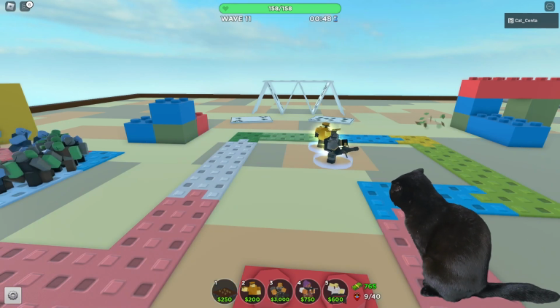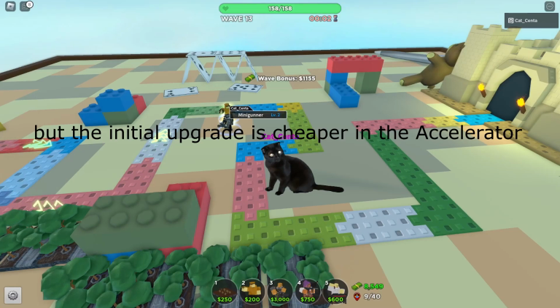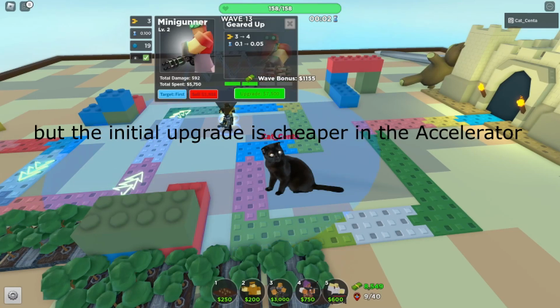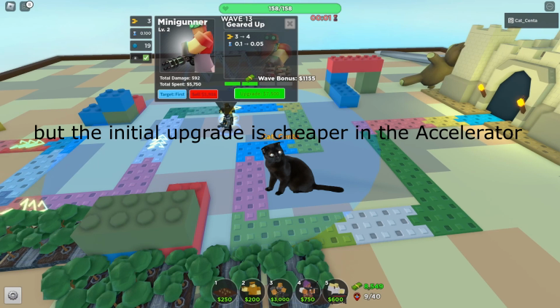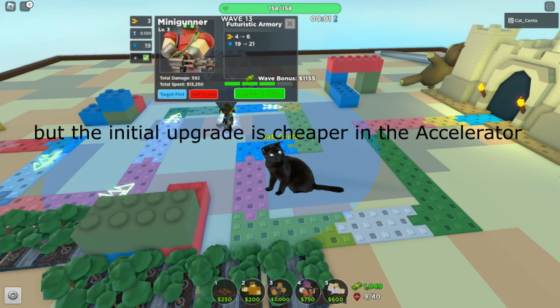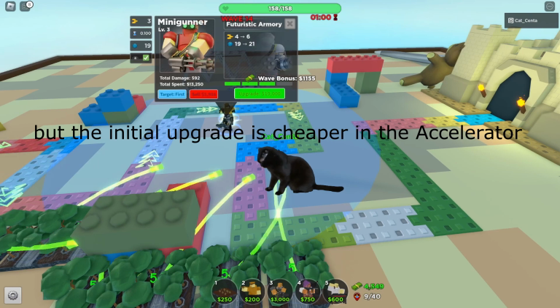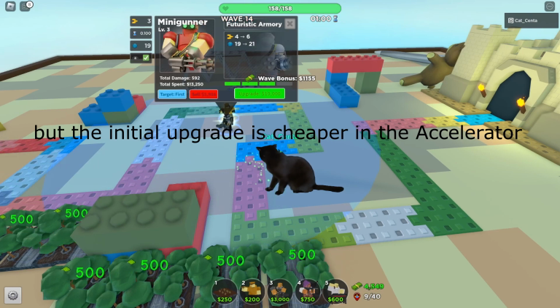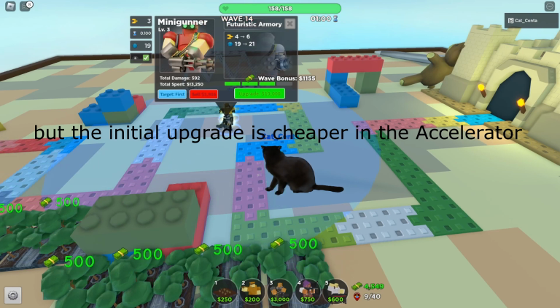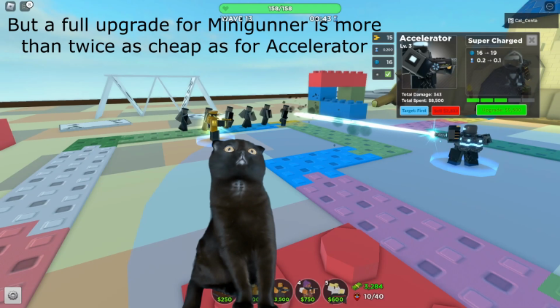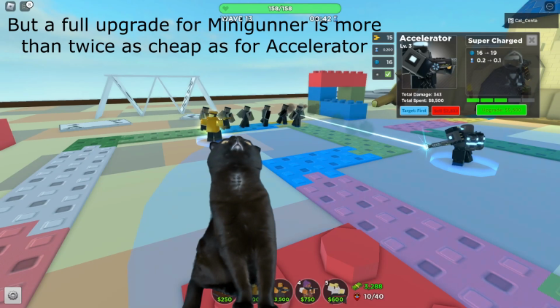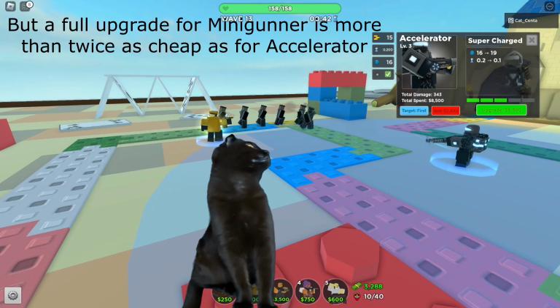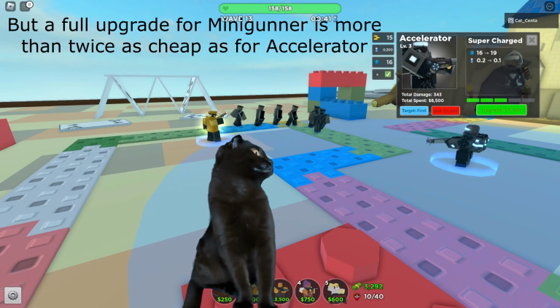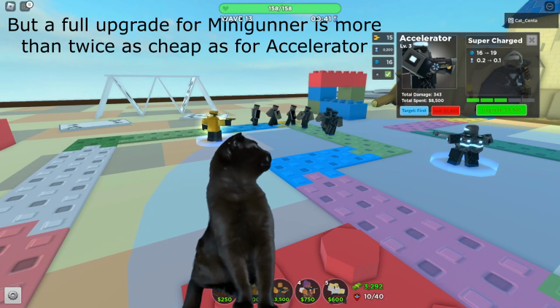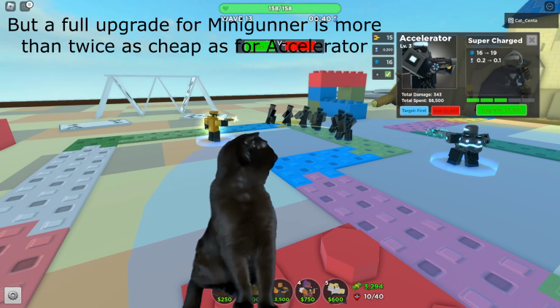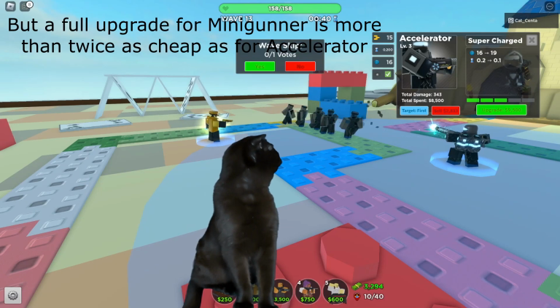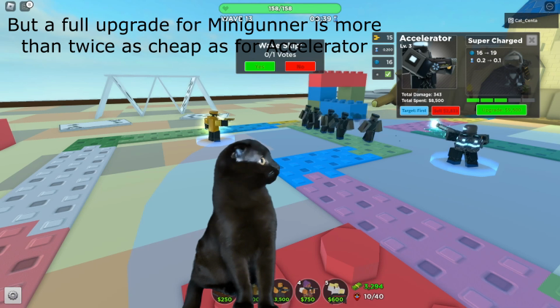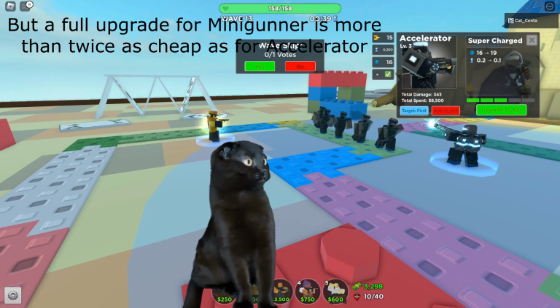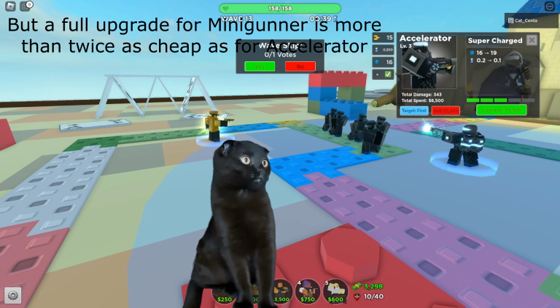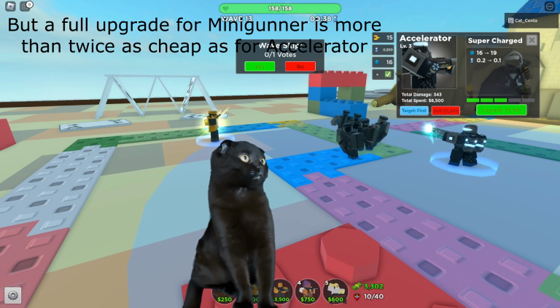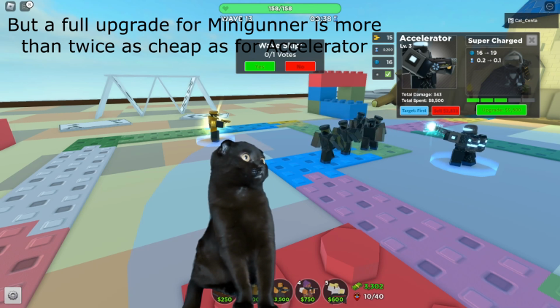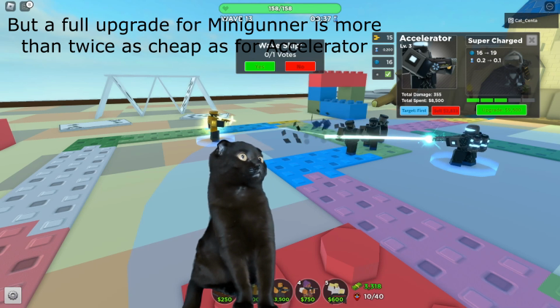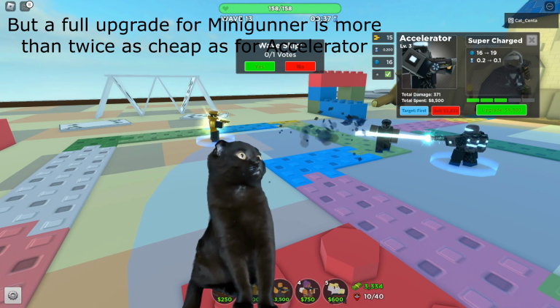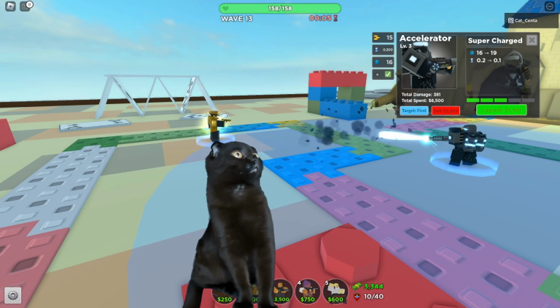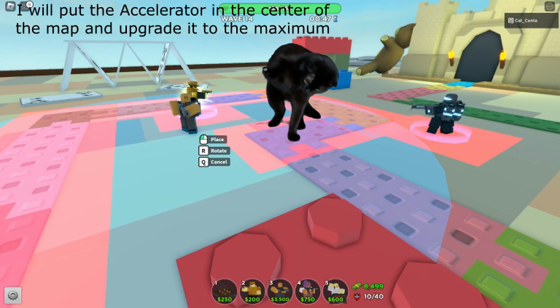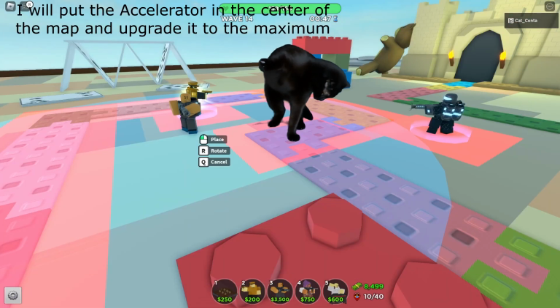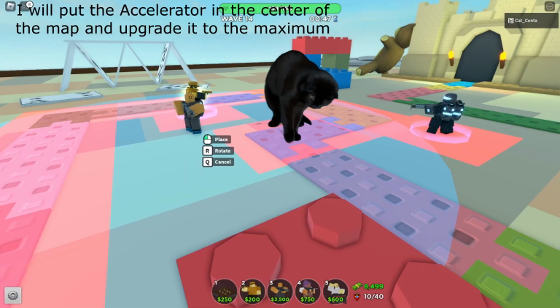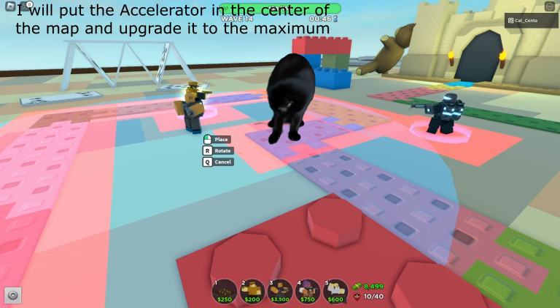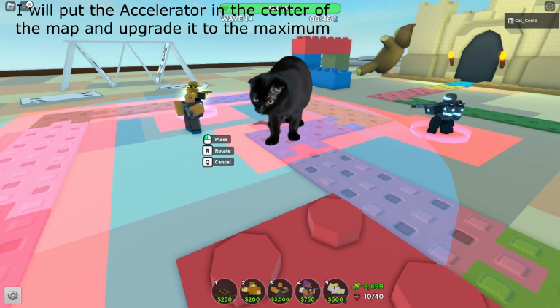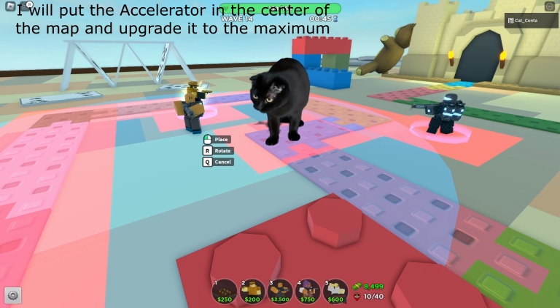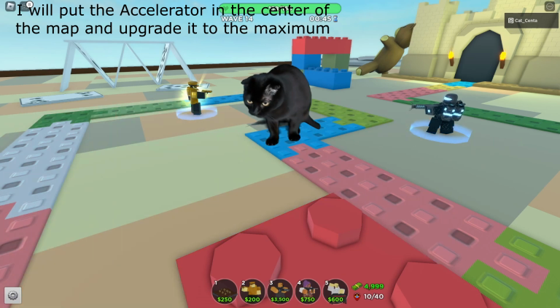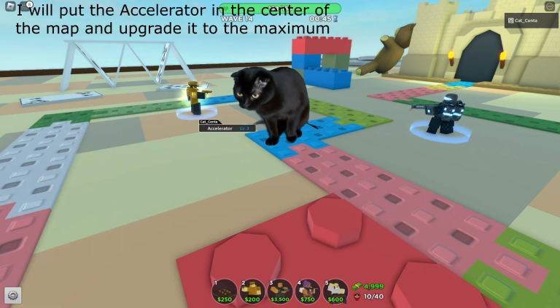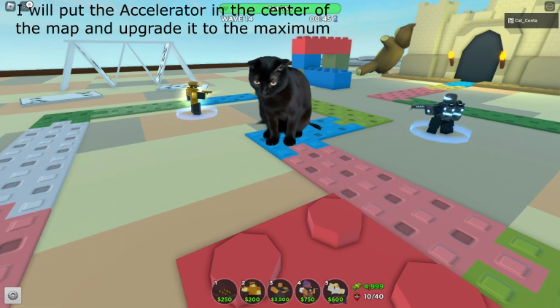The initial upgrade is cheaper on the accelerator, but a full upgrade for the minigunner is more than twice as cheap as for the accelerator. I will put the accelerator in the center of the map and upgrade it to the maximum.